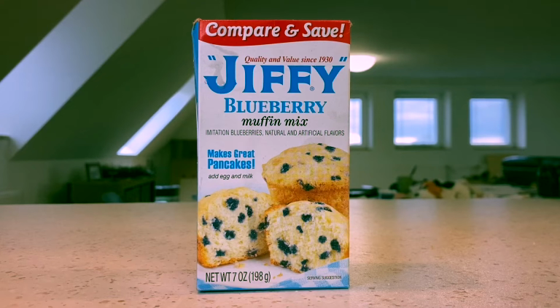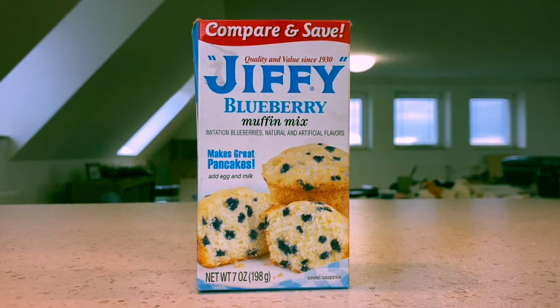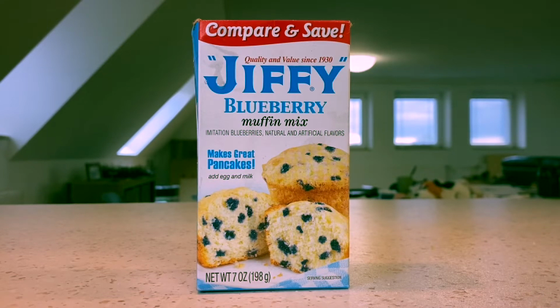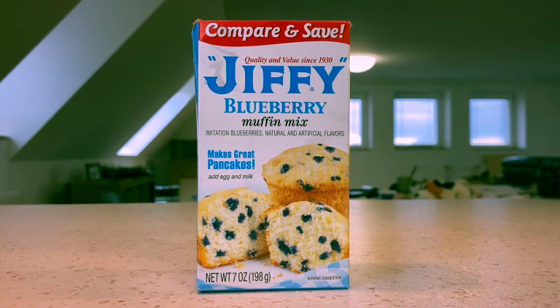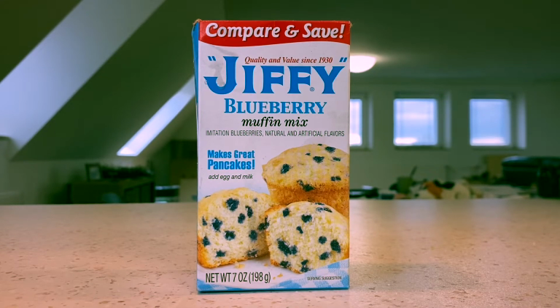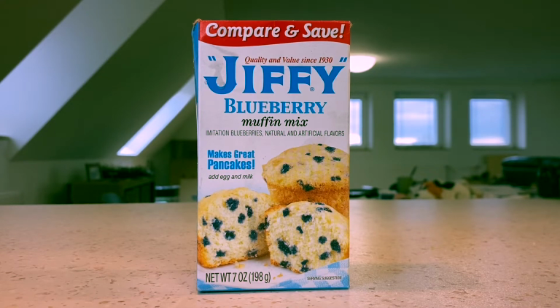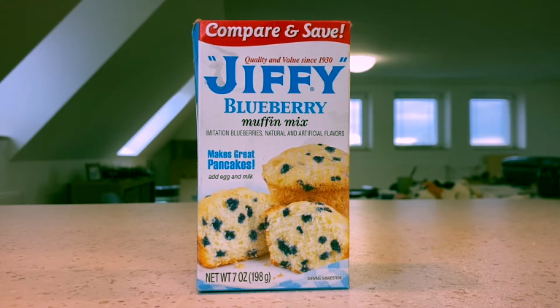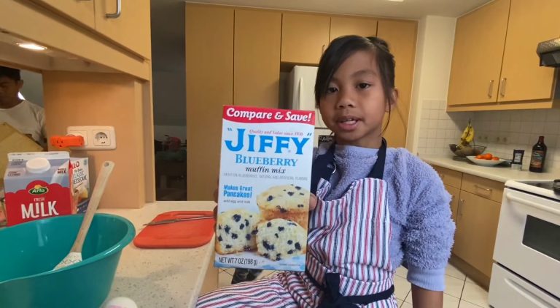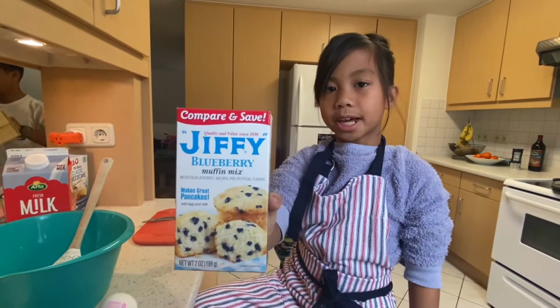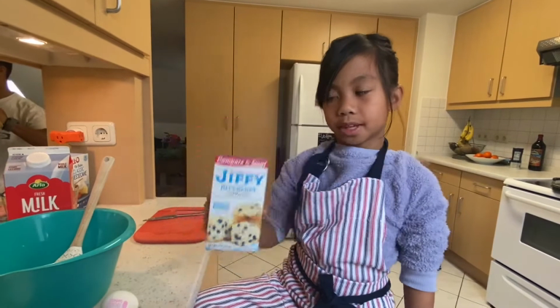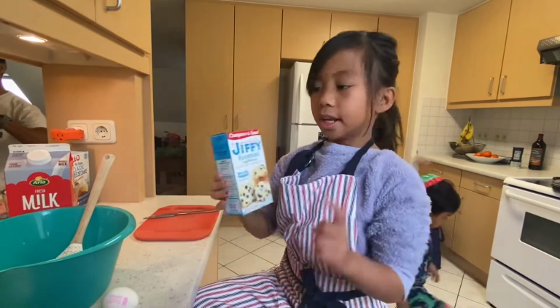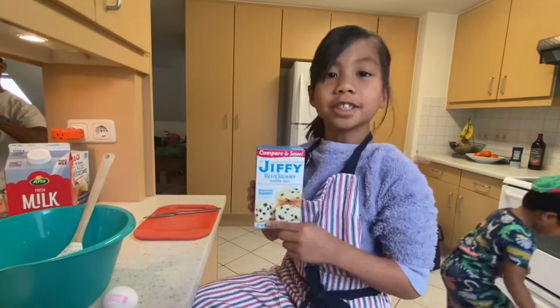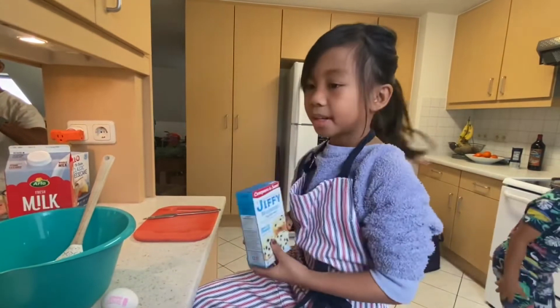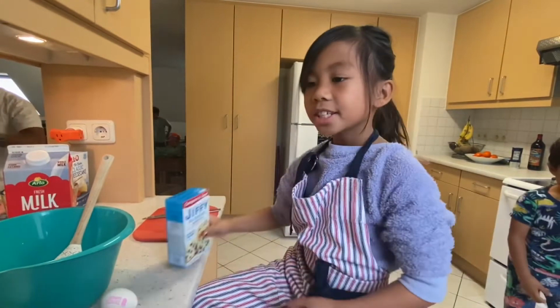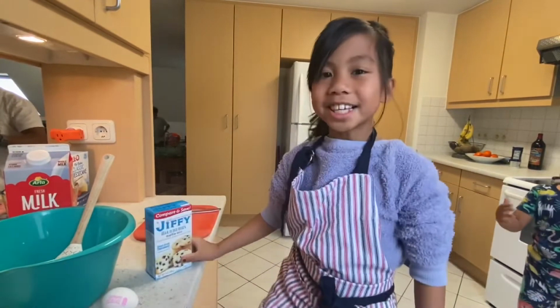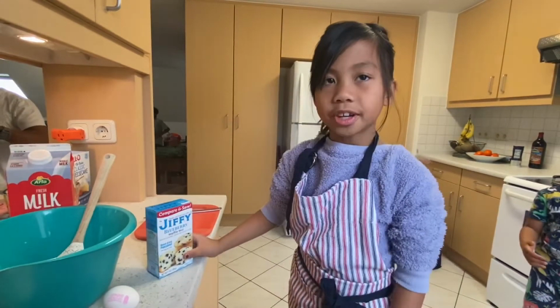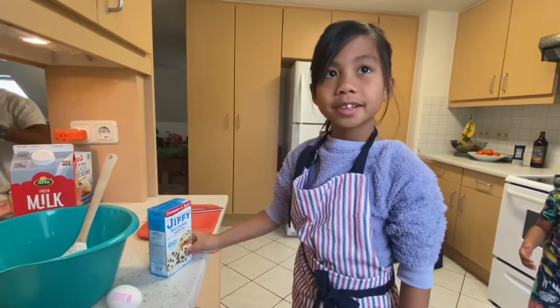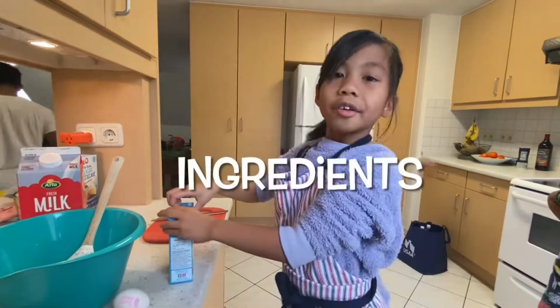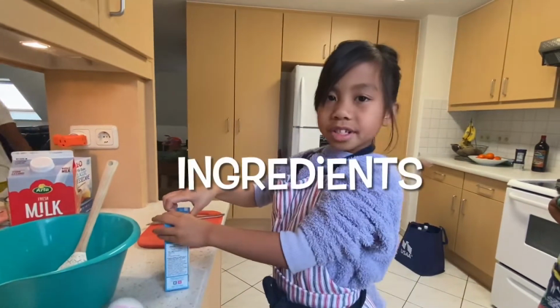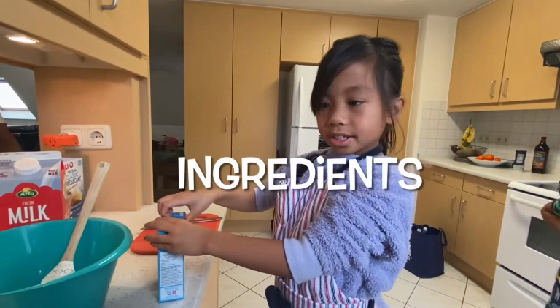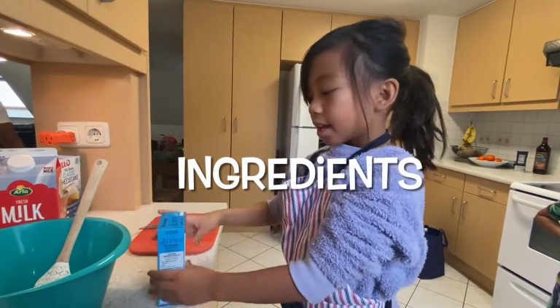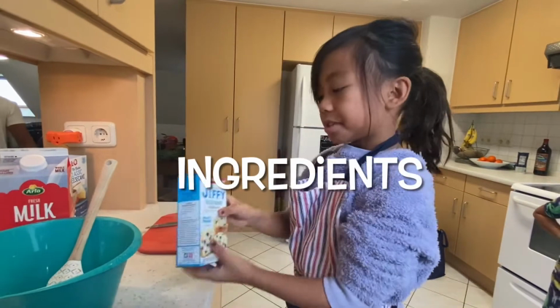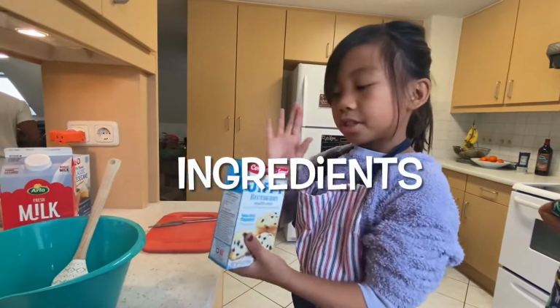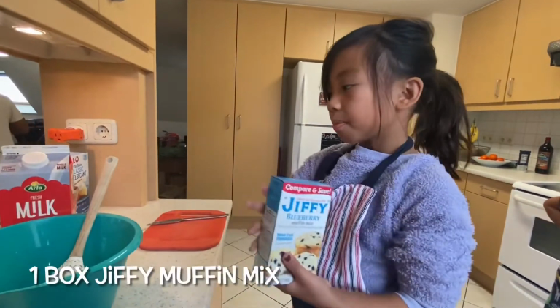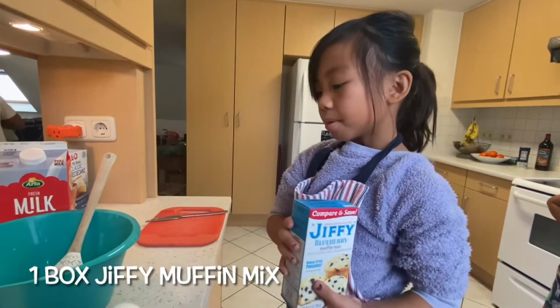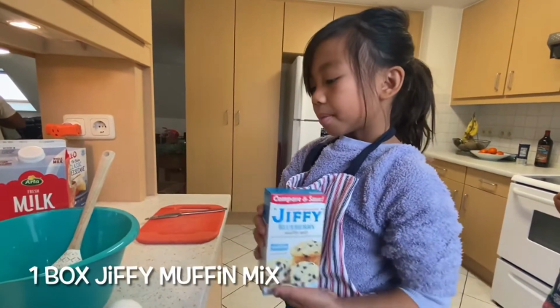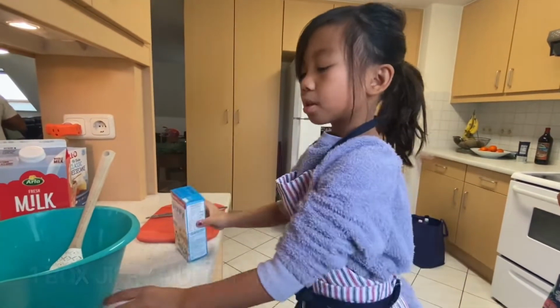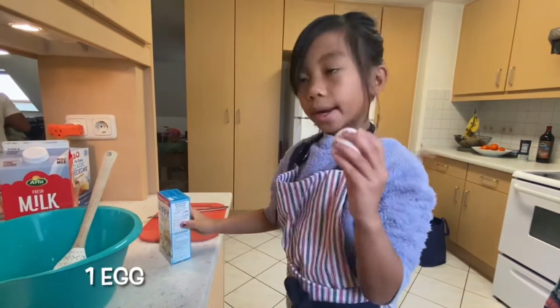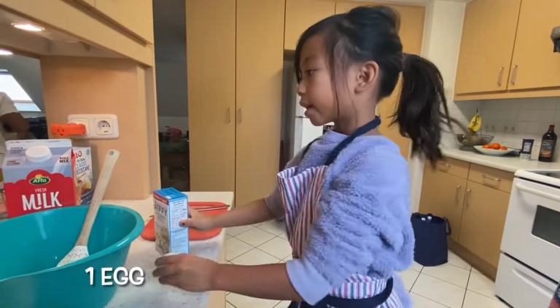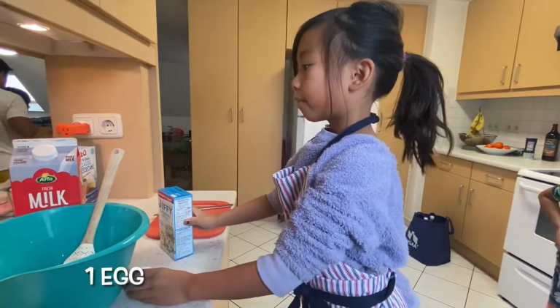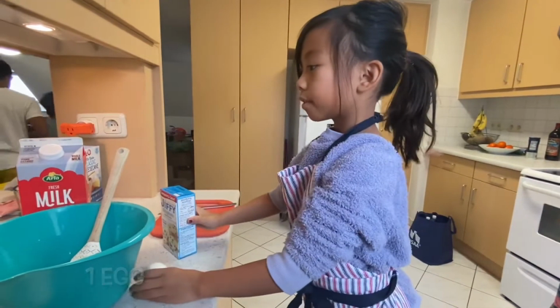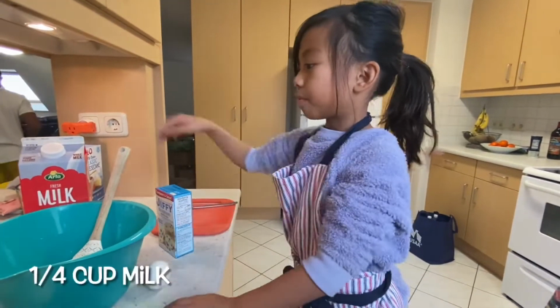Hi guys, today we're going to make blueberry muffin mix for my dad's birthday because he loves this one. So let's get started. What we're going to need today is a Jiffy blueberry mix, one egg, and a fourth of a cup of milk.